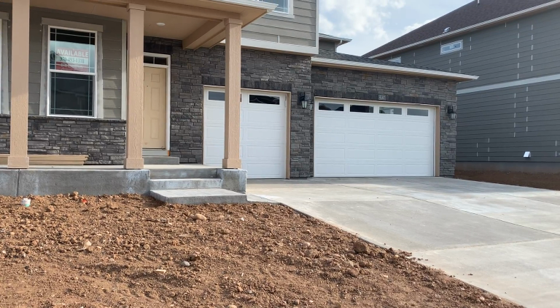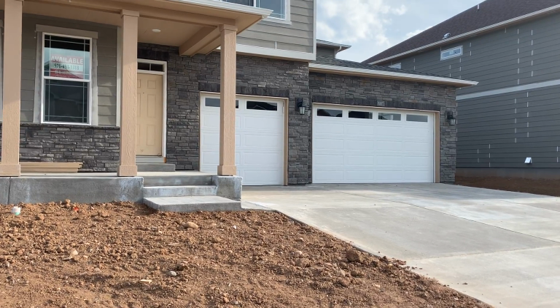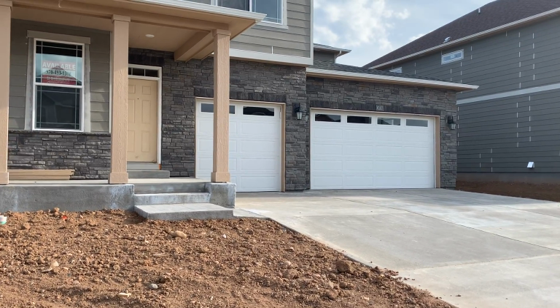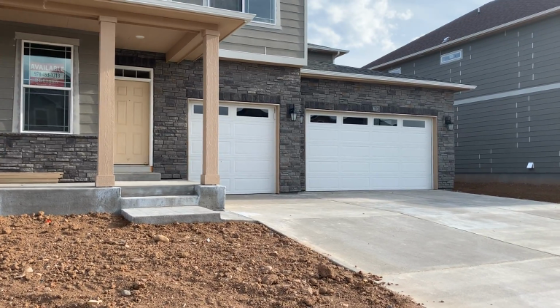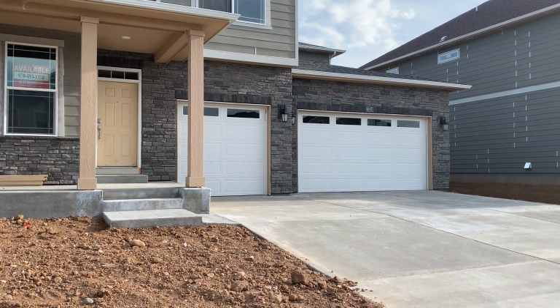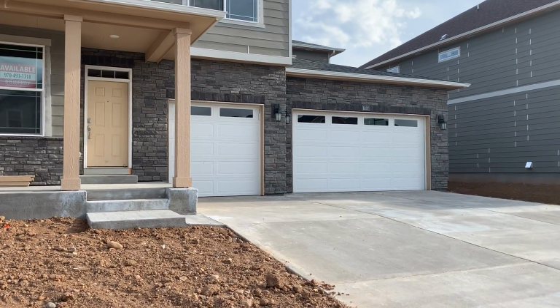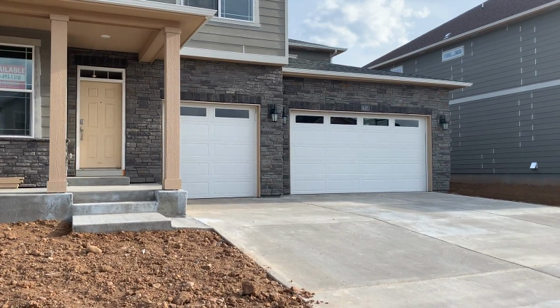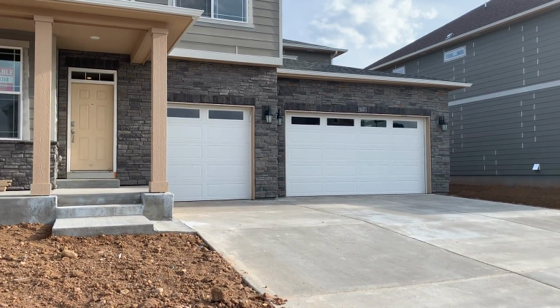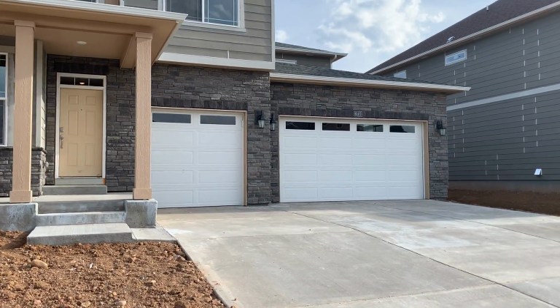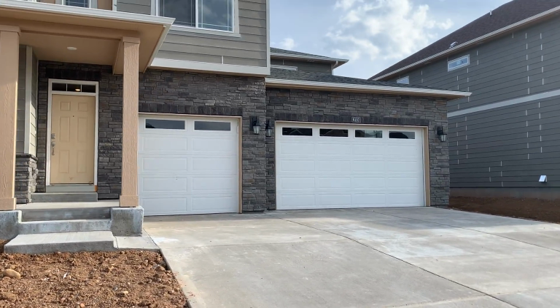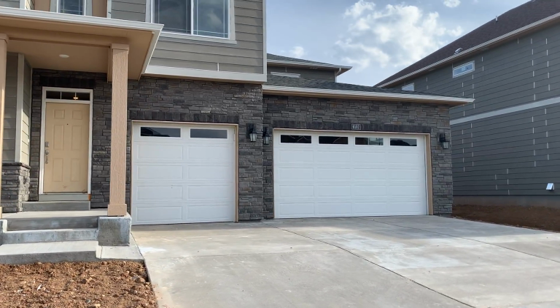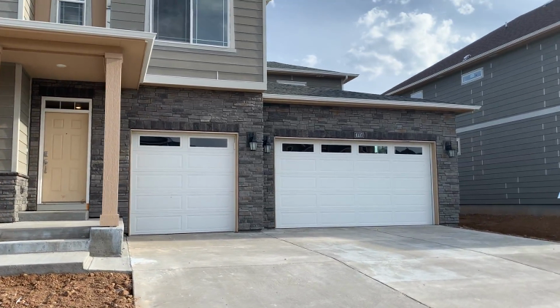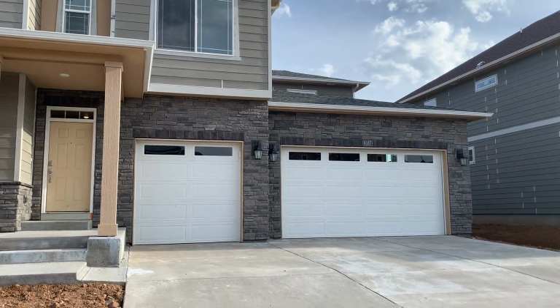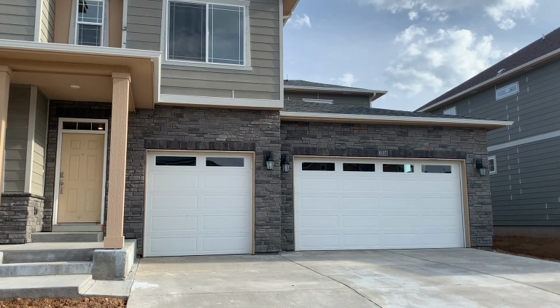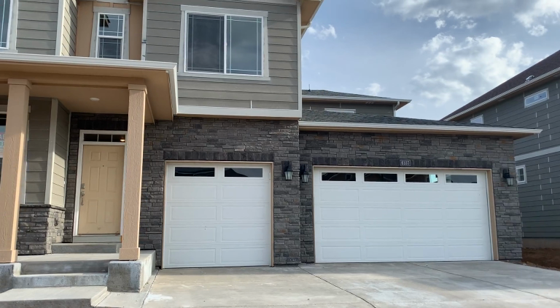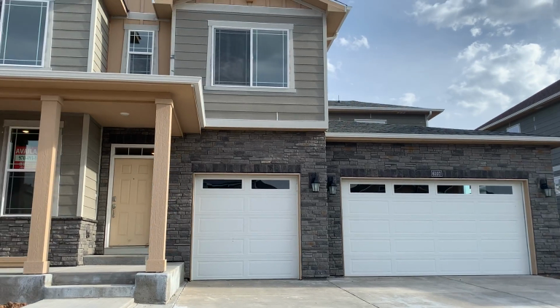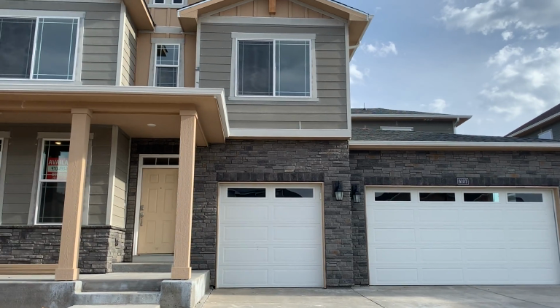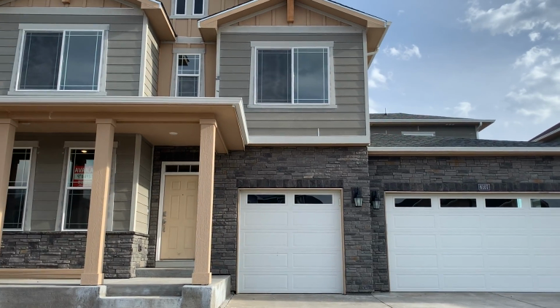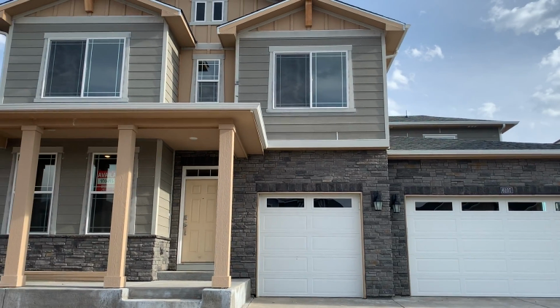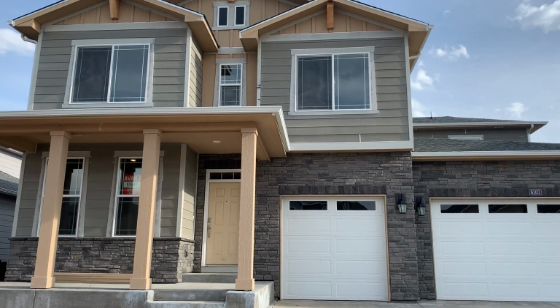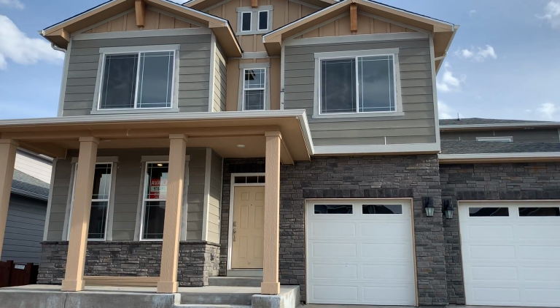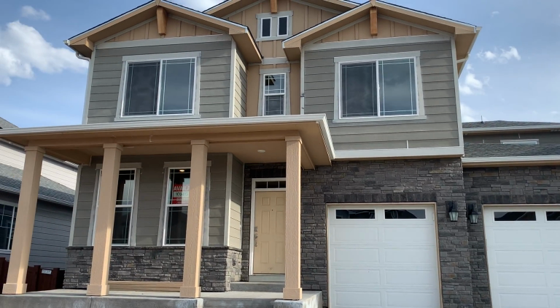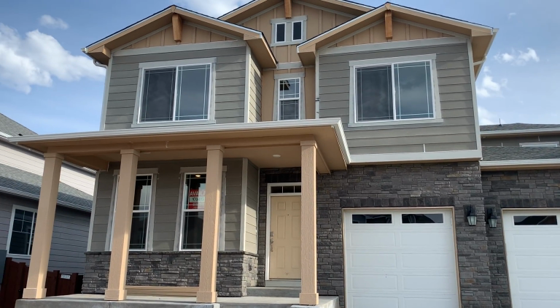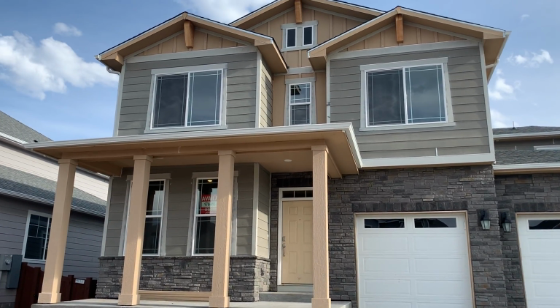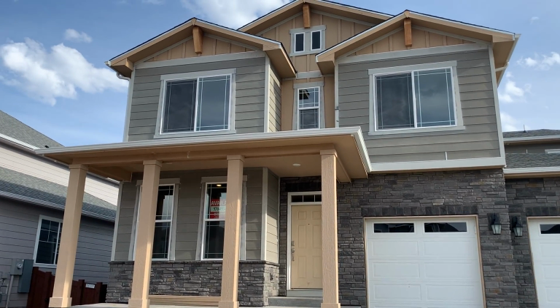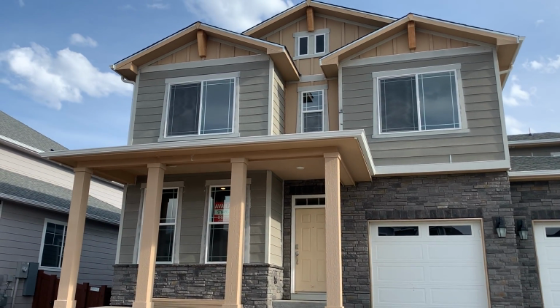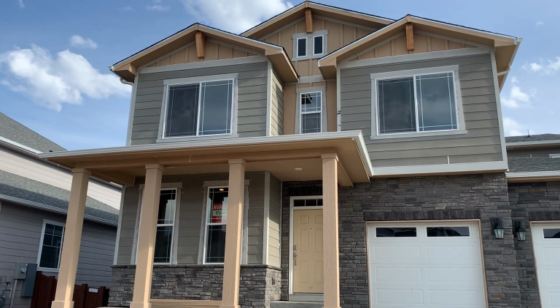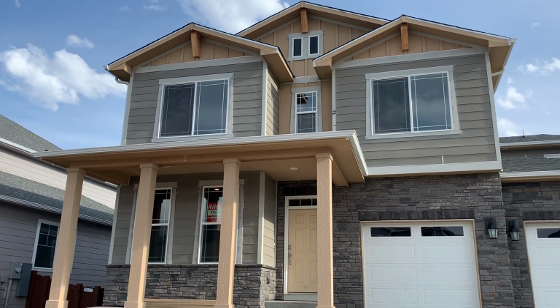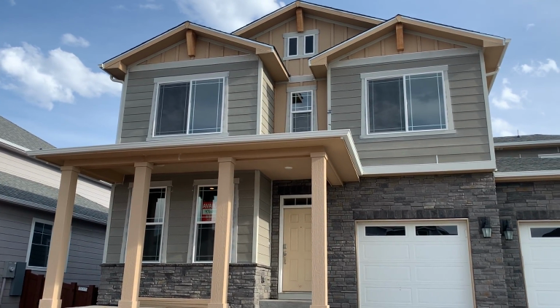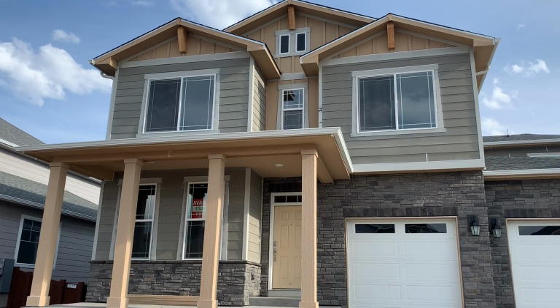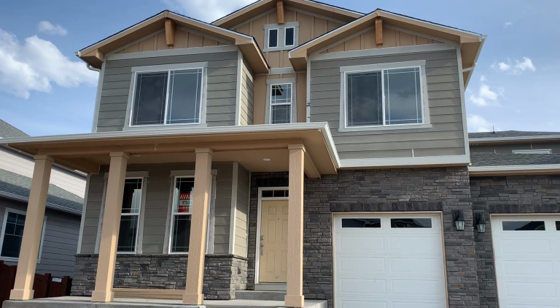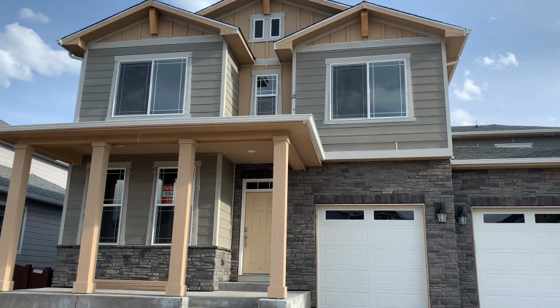Hello Brandon, Robert here. Hello Amanda of course. So here we are, we are at 6107 Grebel.